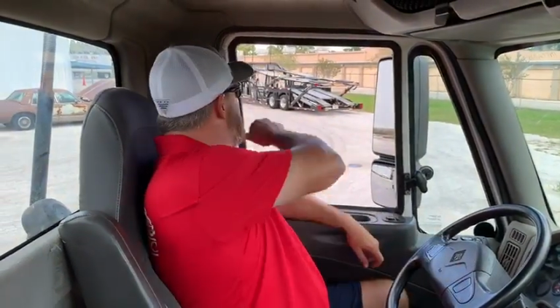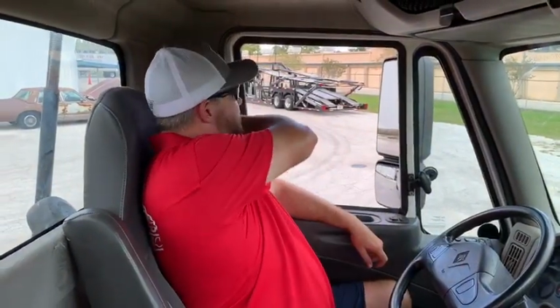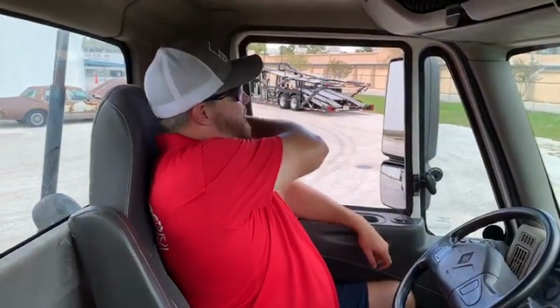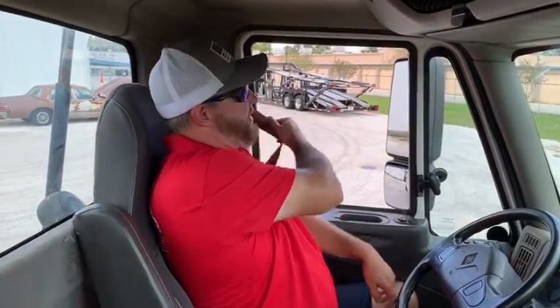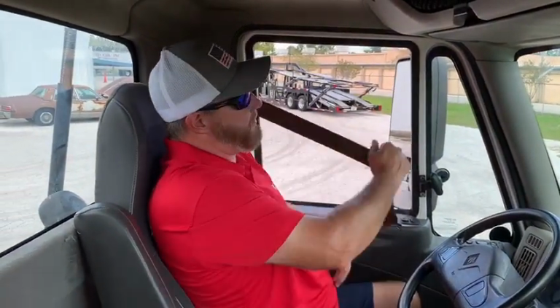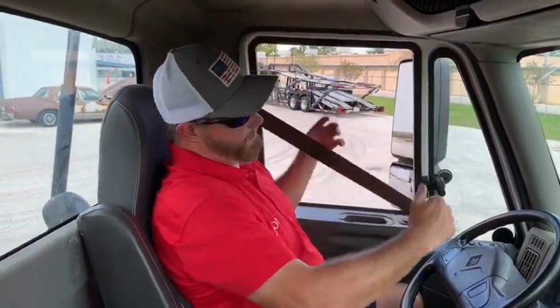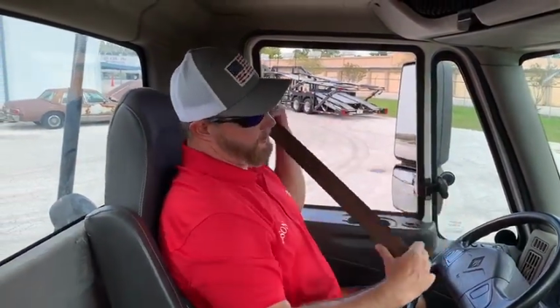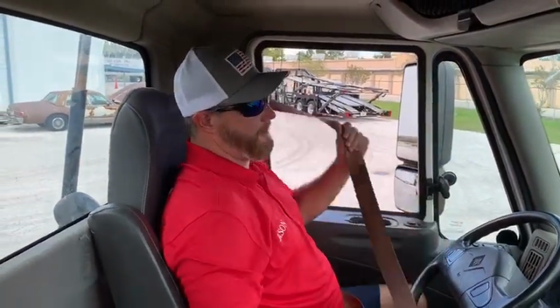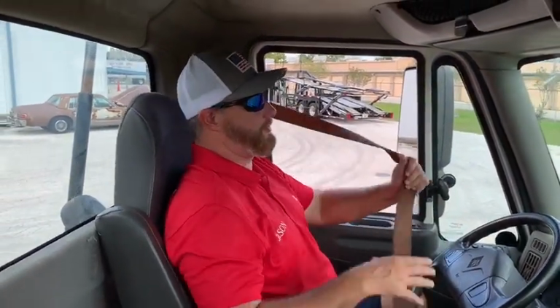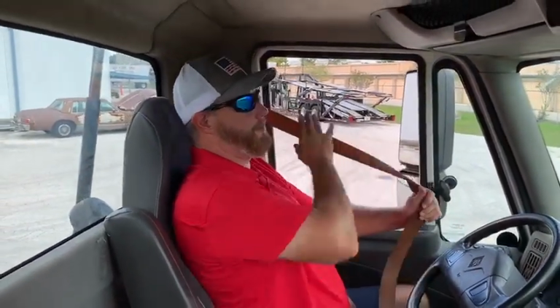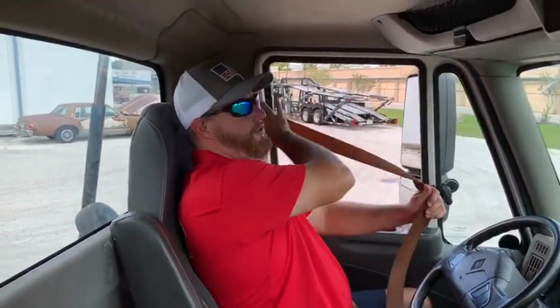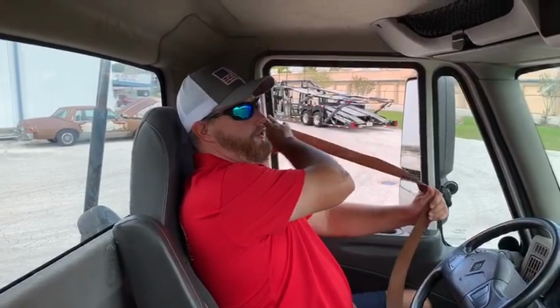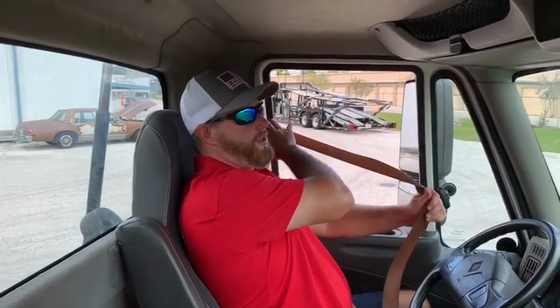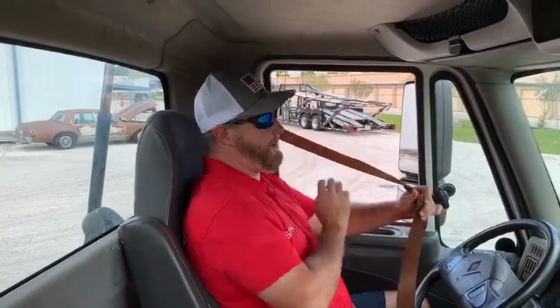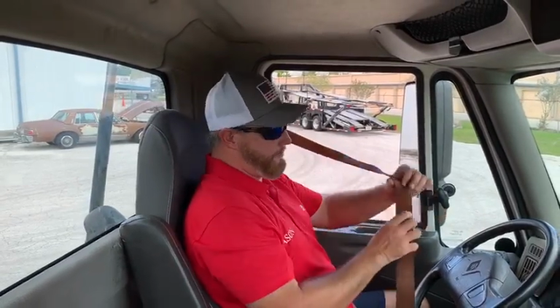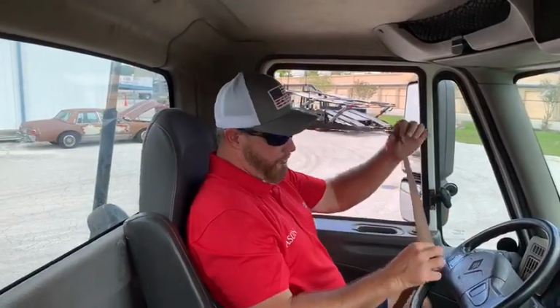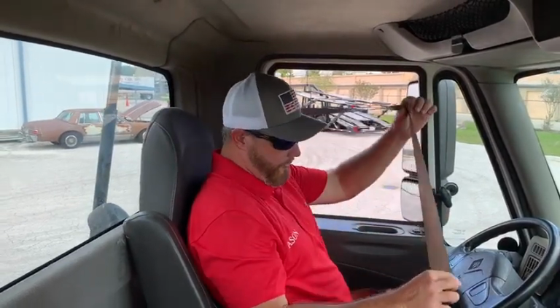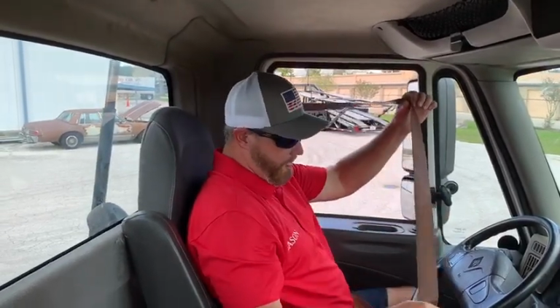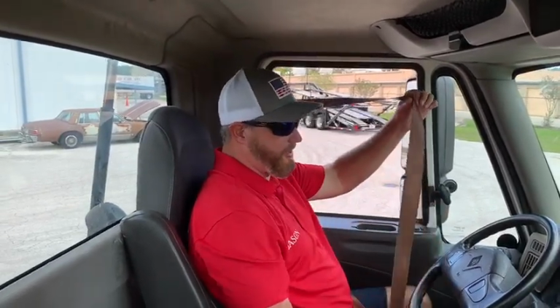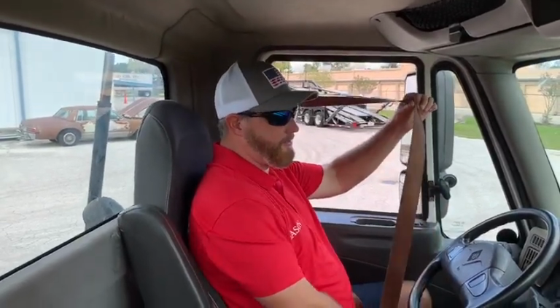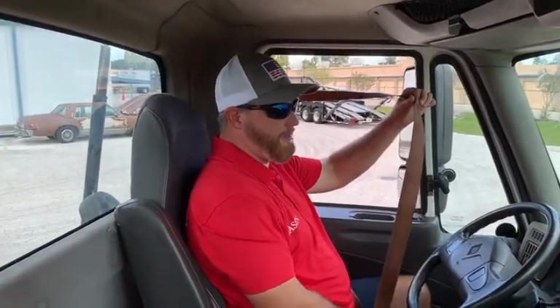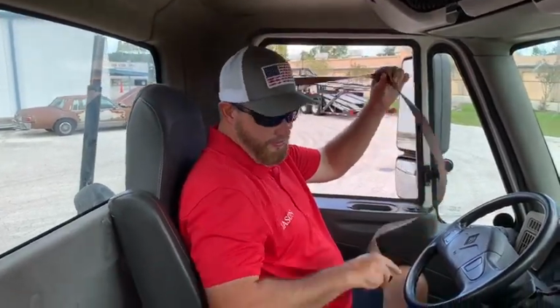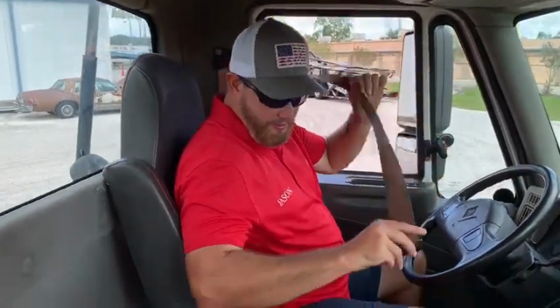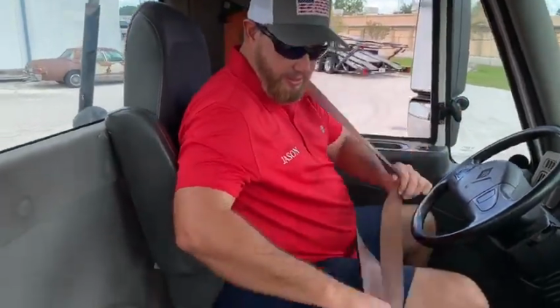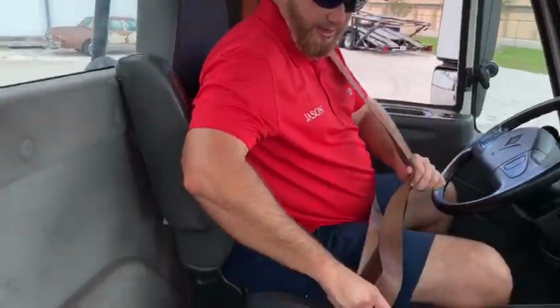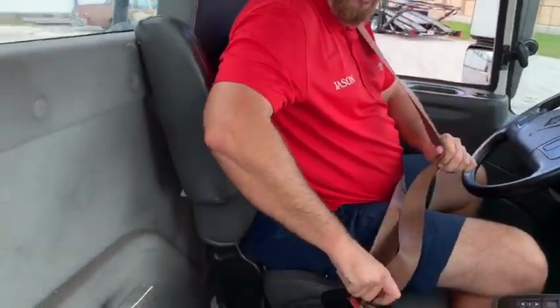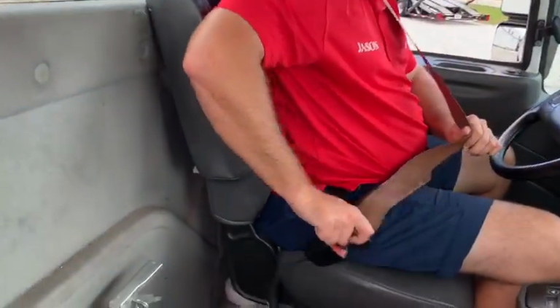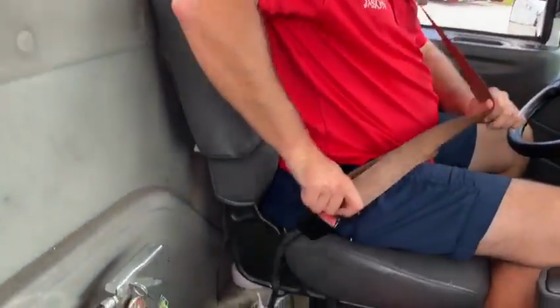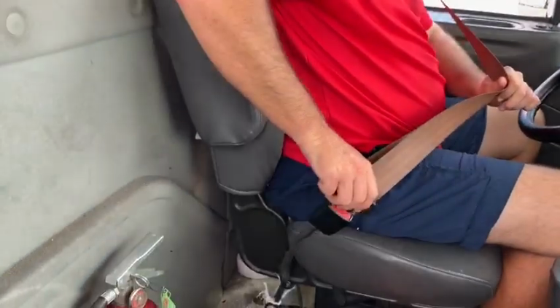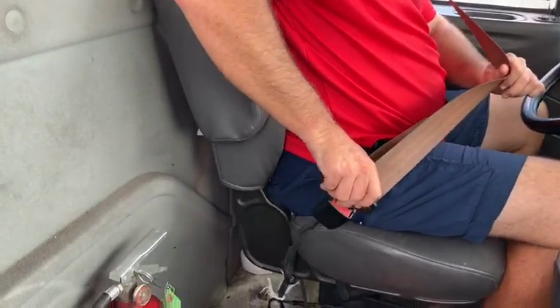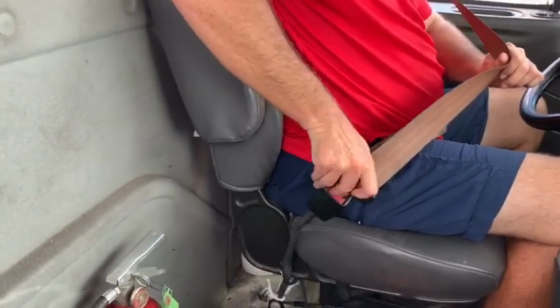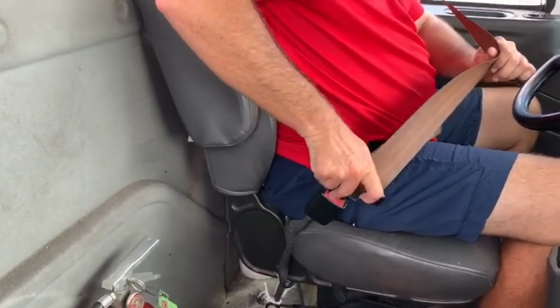I'm going to check my seat belt, make sure it's properly secured to the cab. There's no rips, cuts, tears, or damage, and it locks and unlocks properly.